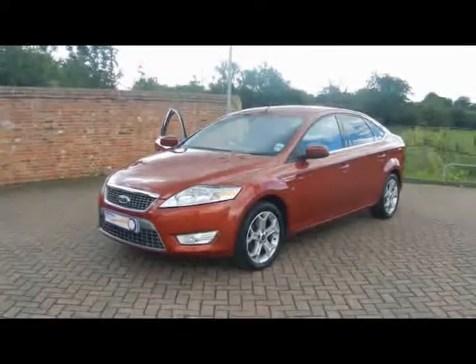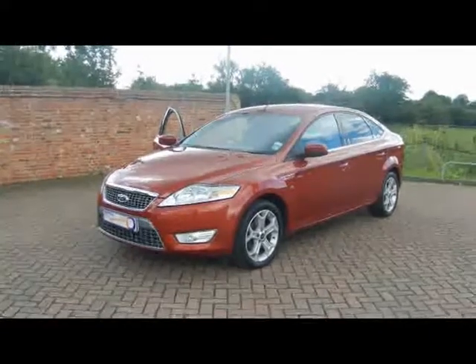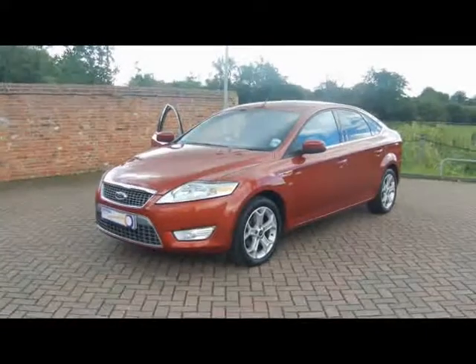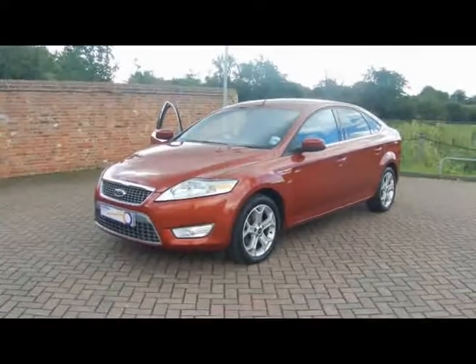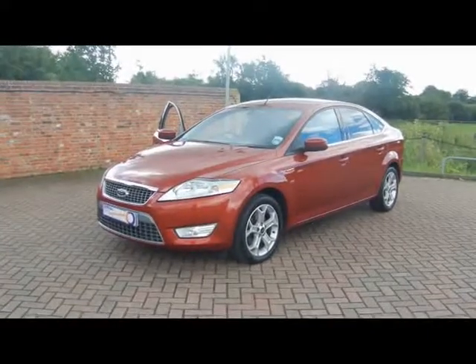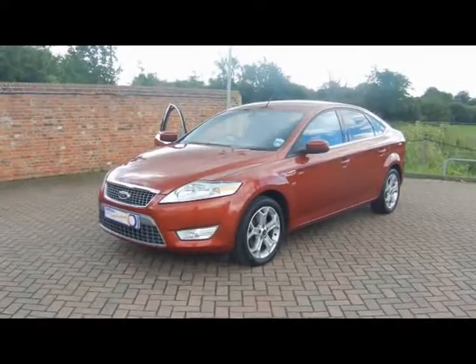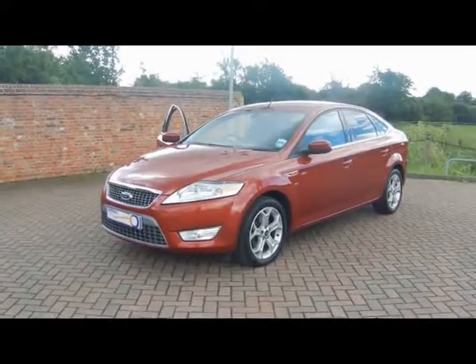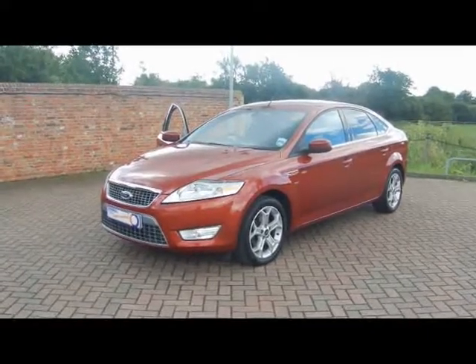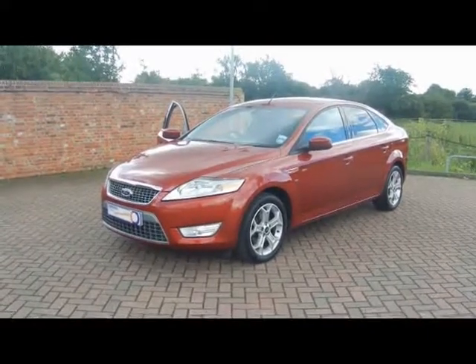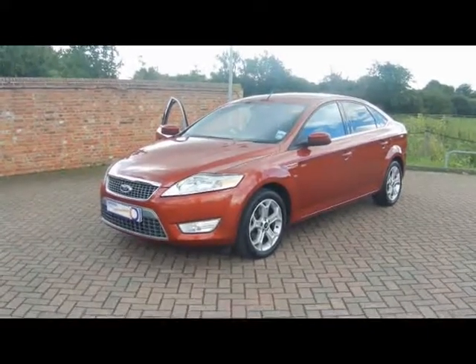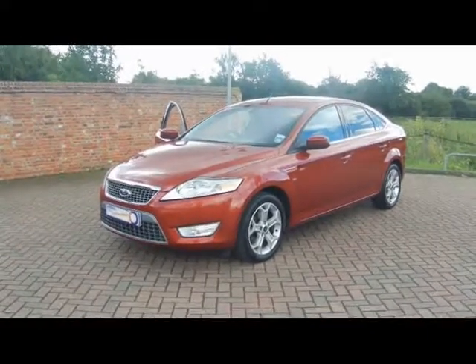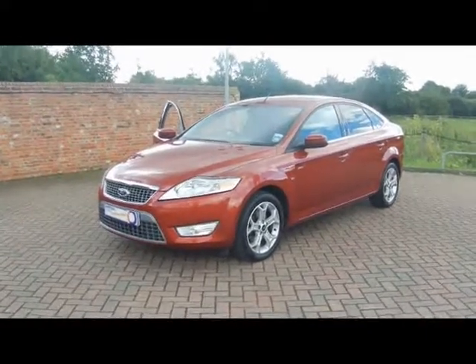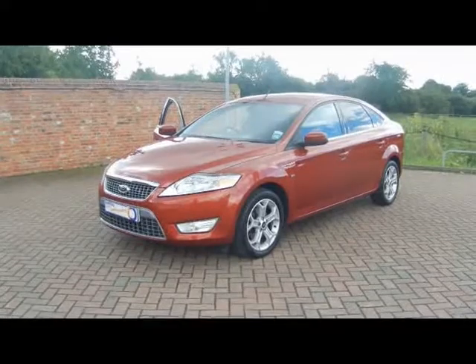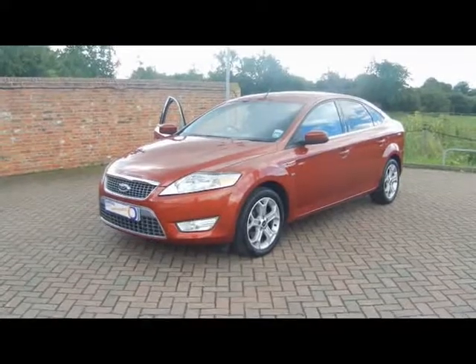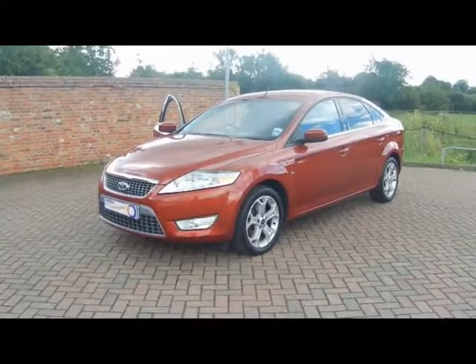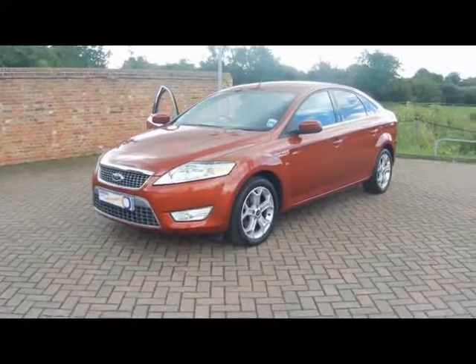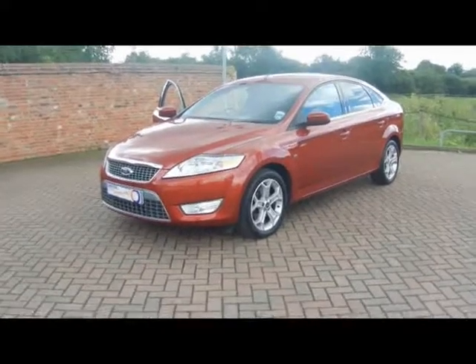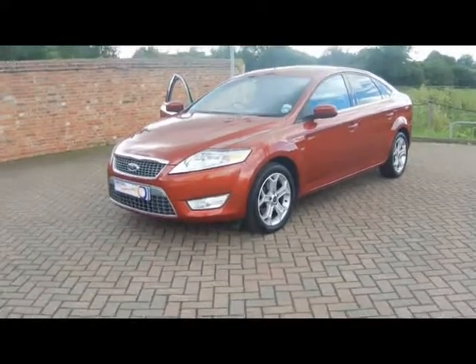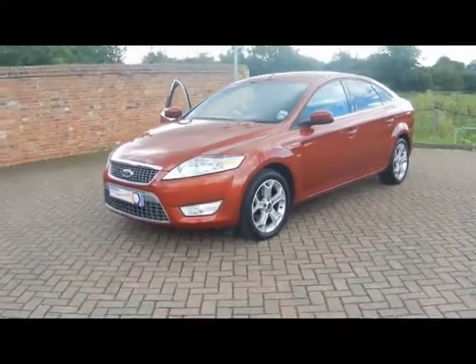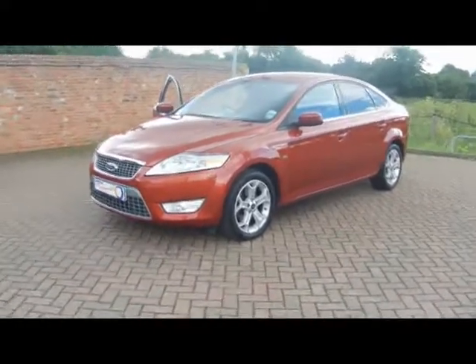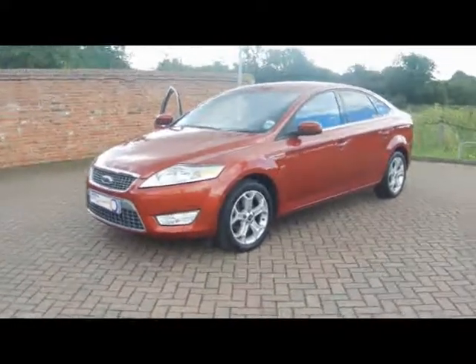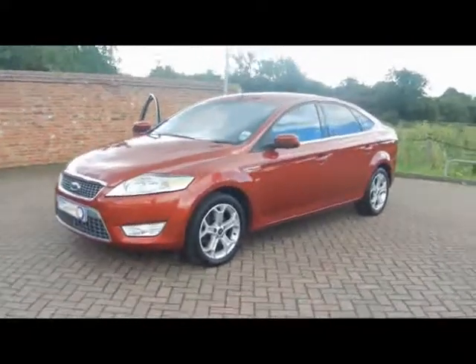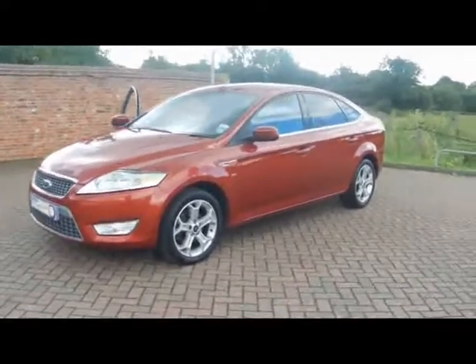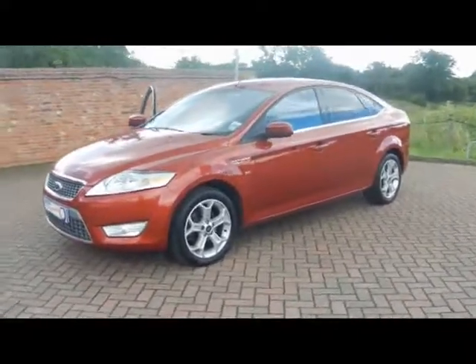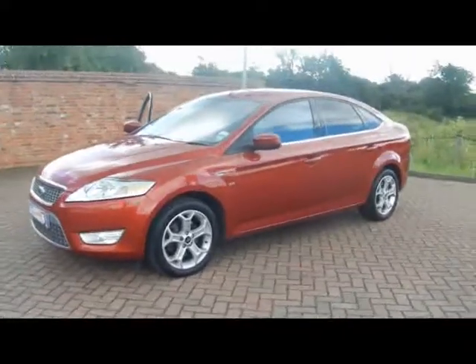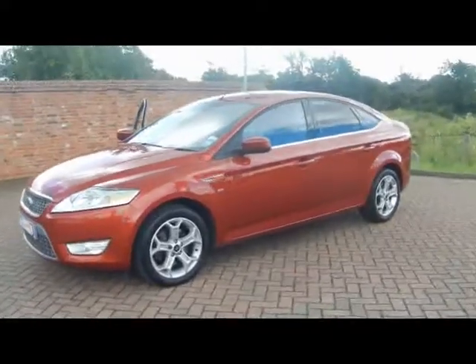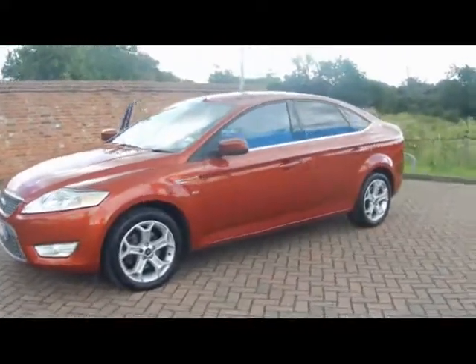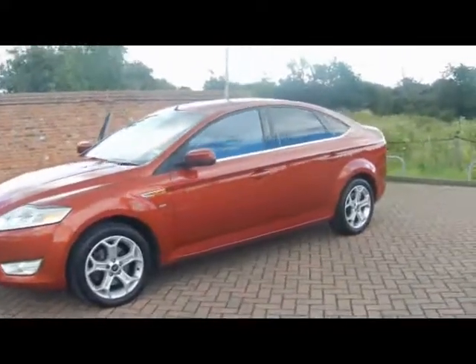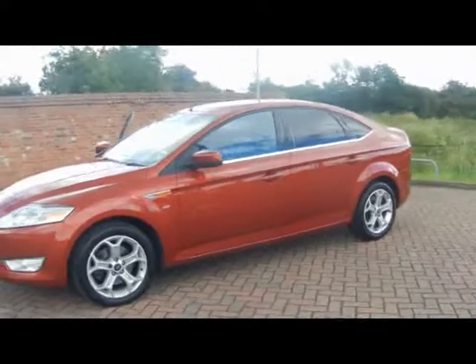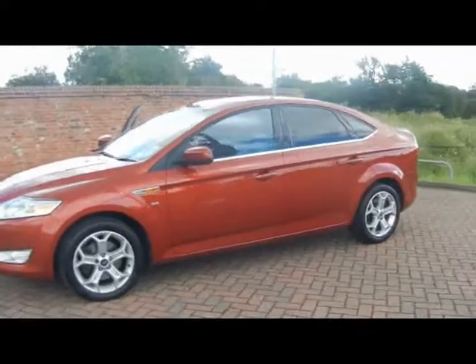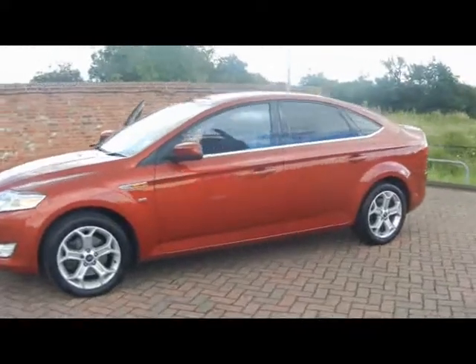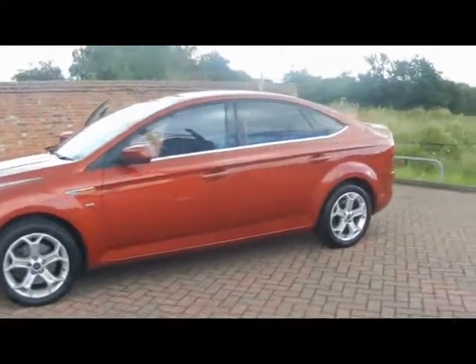Welcome to Imperial Cars. We have a Ford Mondeo Titanium 2.0L TDCi on a 58 plate. We'll go for a brief tour around the car to highlight some of its features and to try and give you a better idea of the condition.